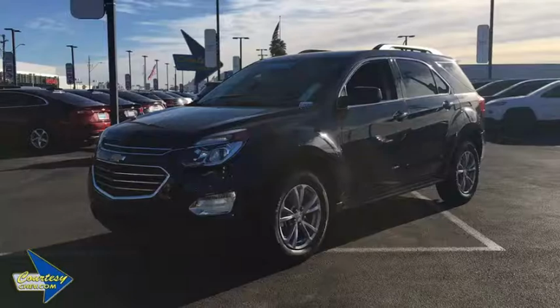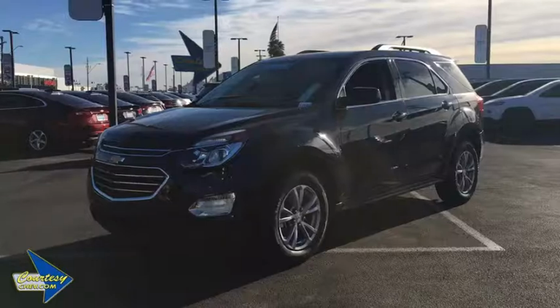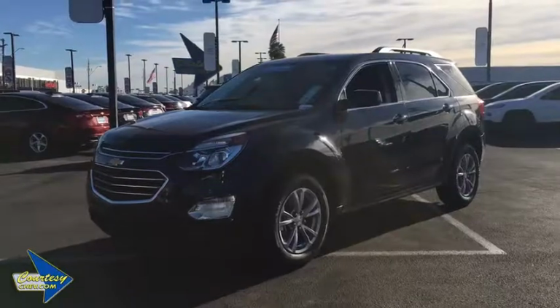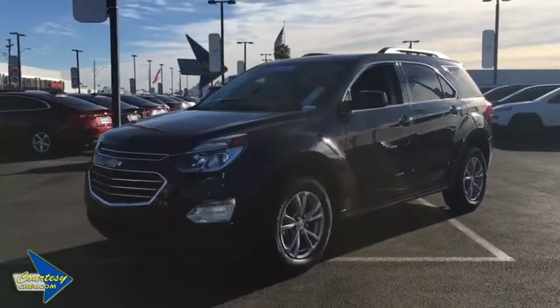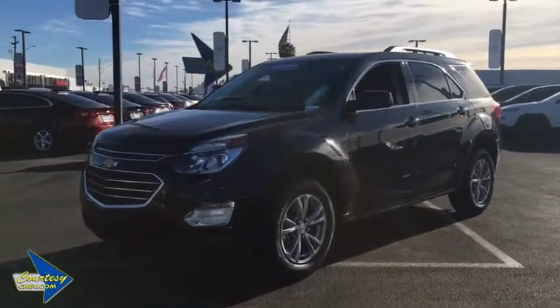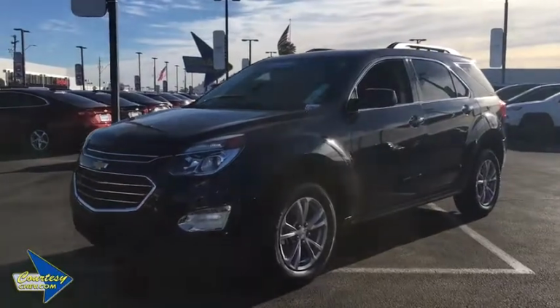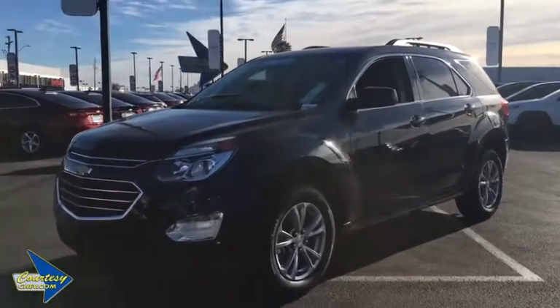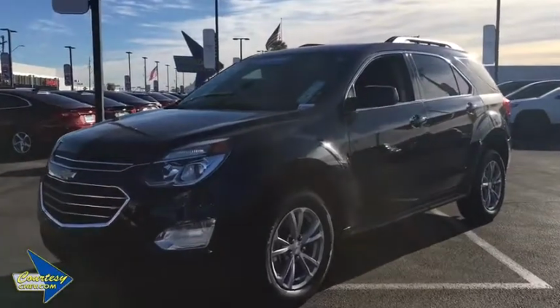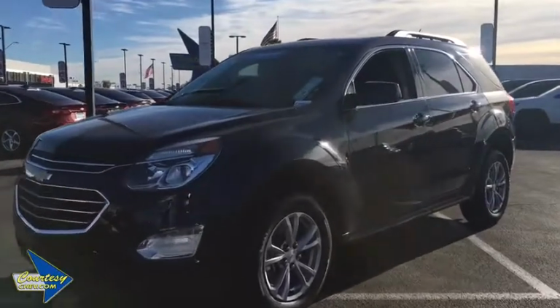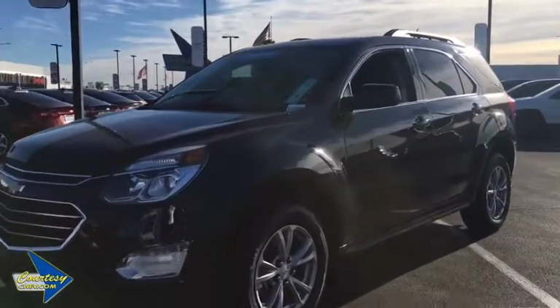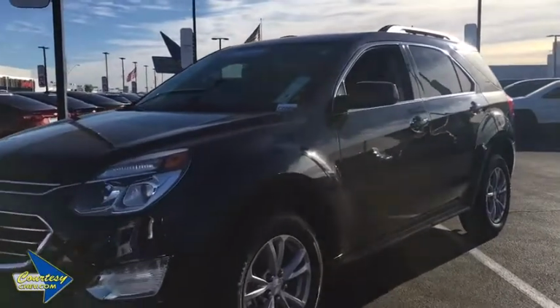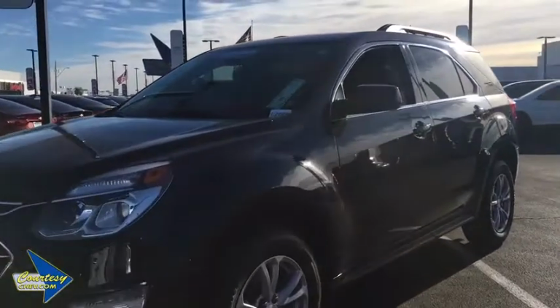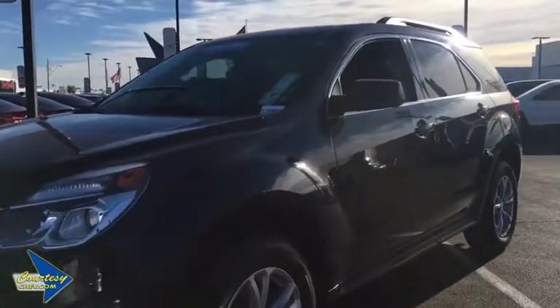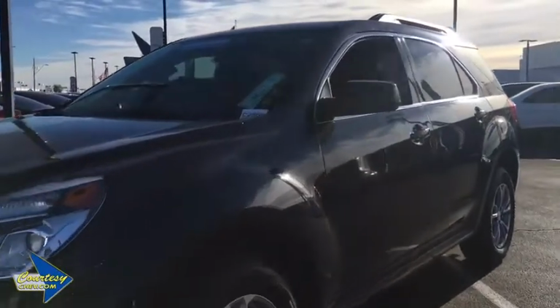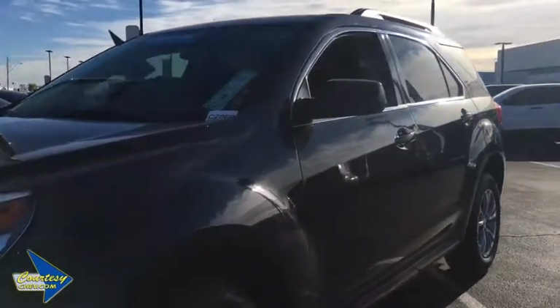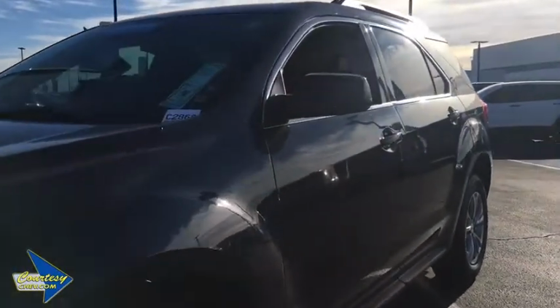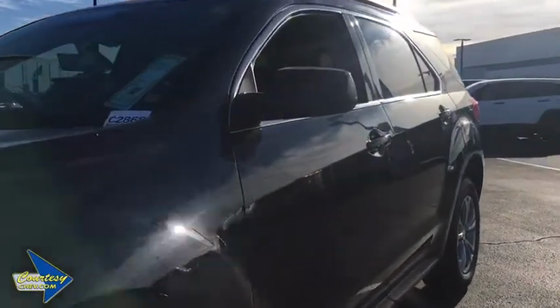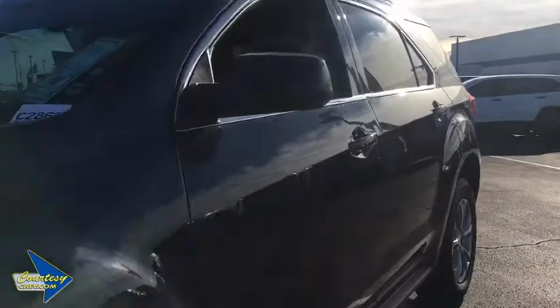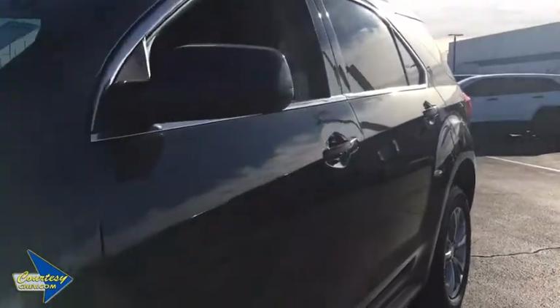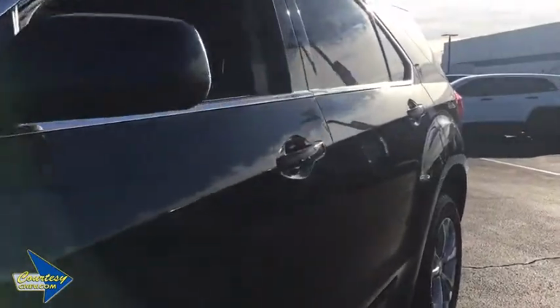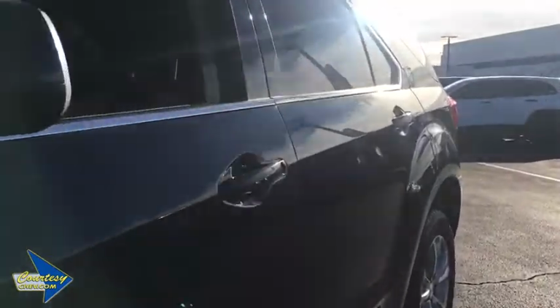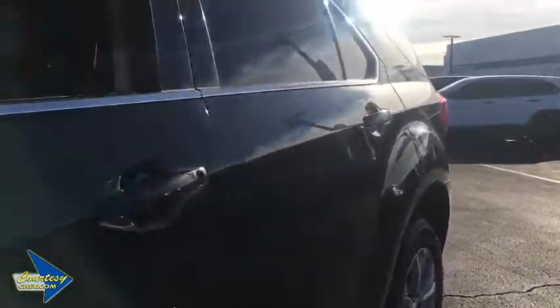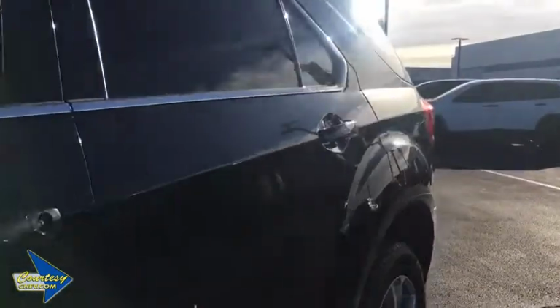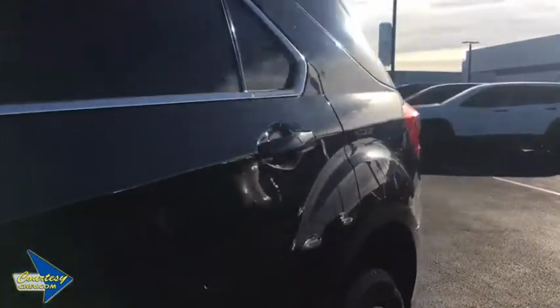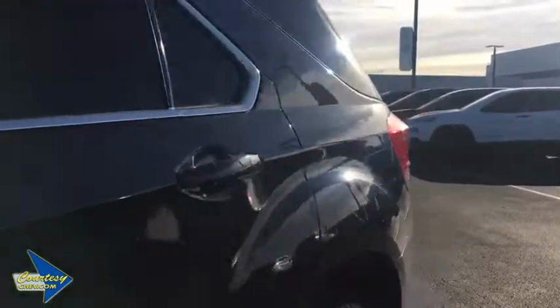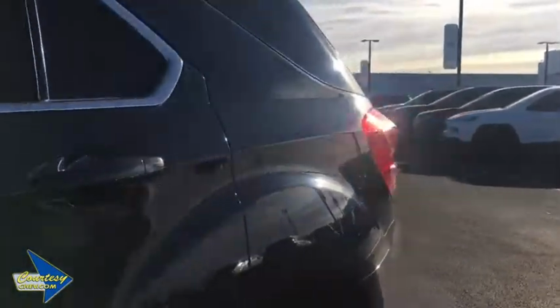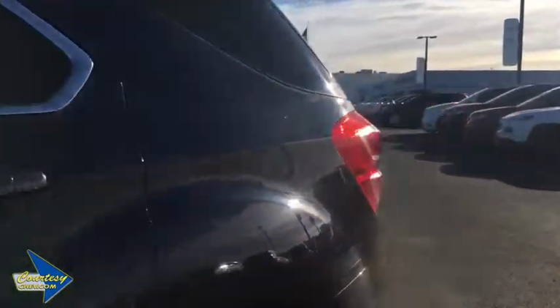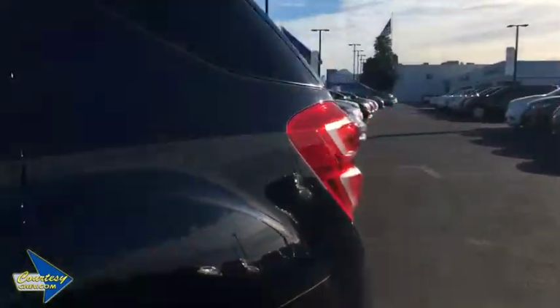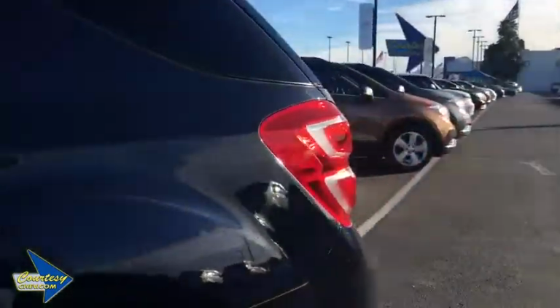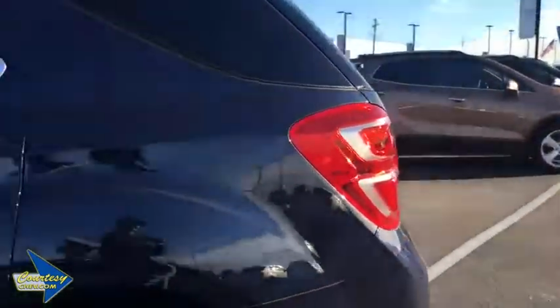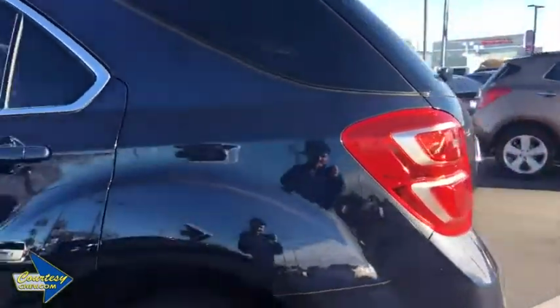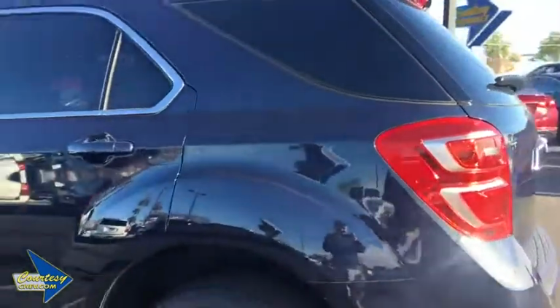2016 Chevrolet Equinox. Fuel efficiency, safety, and value equals the Chevy Equinox. This vehicle has less than 65,000 miles.